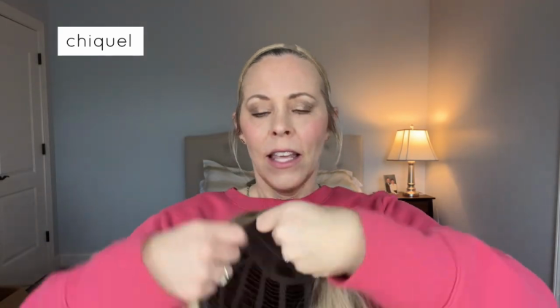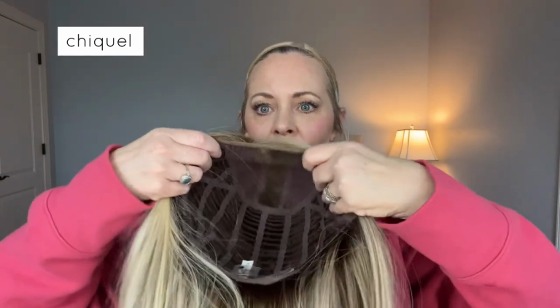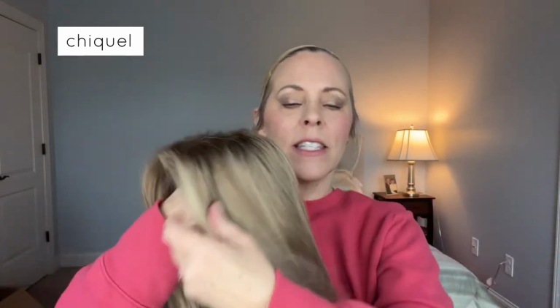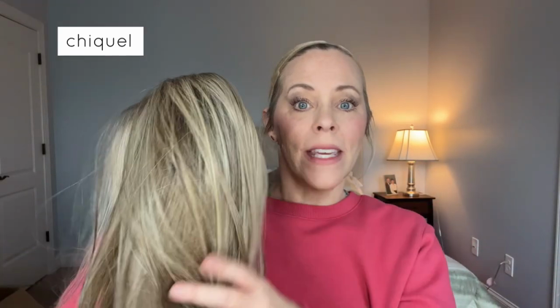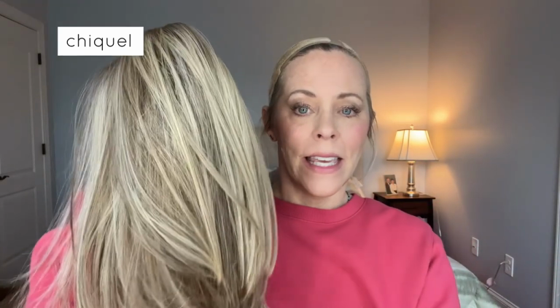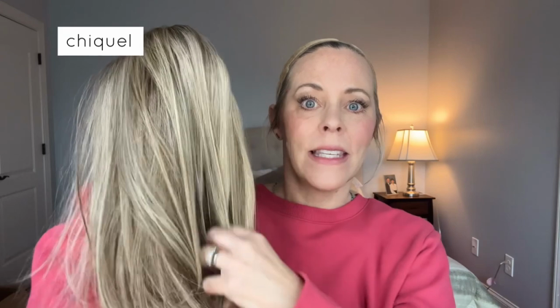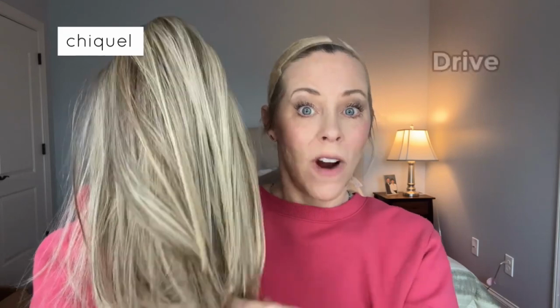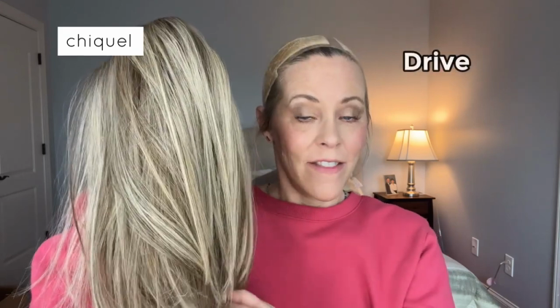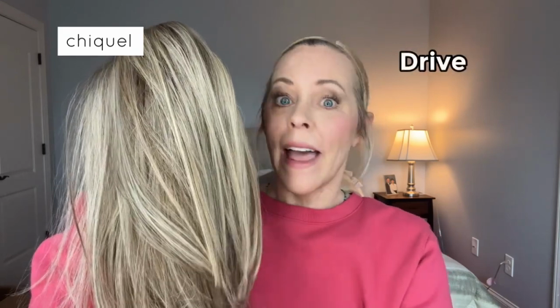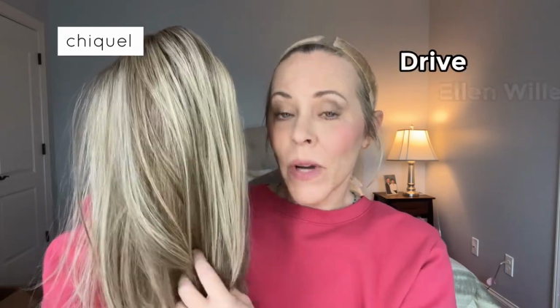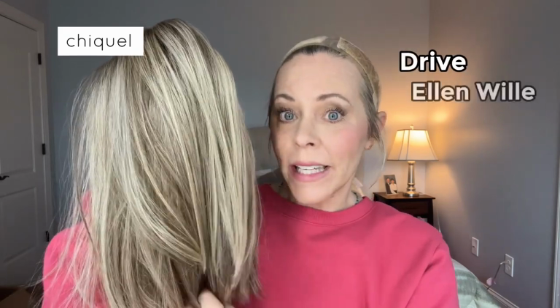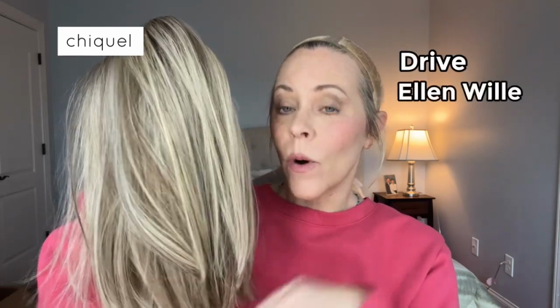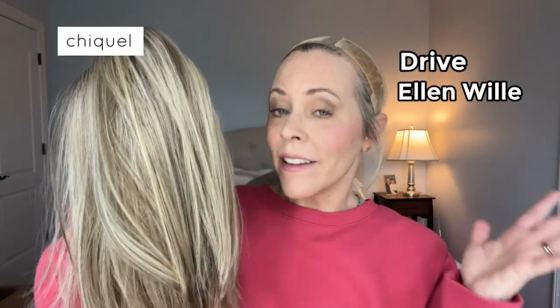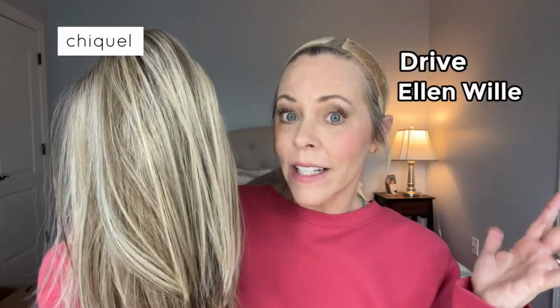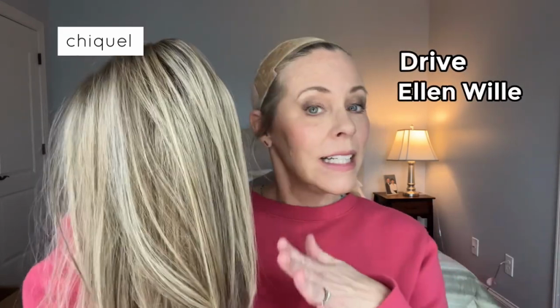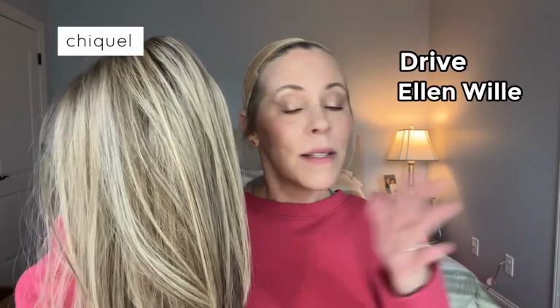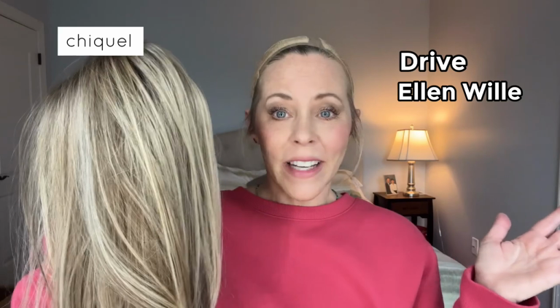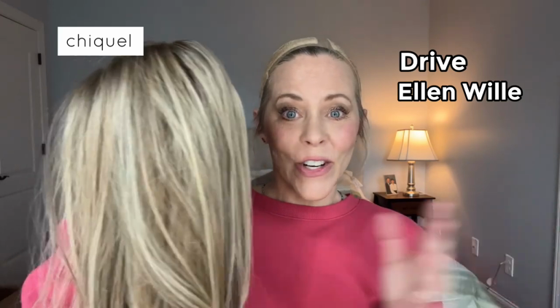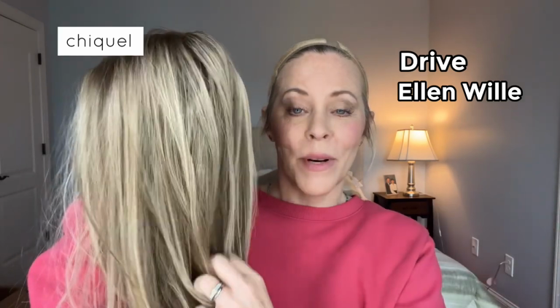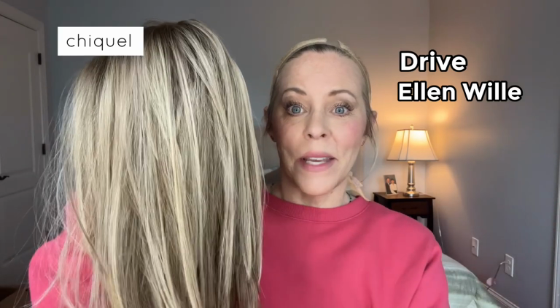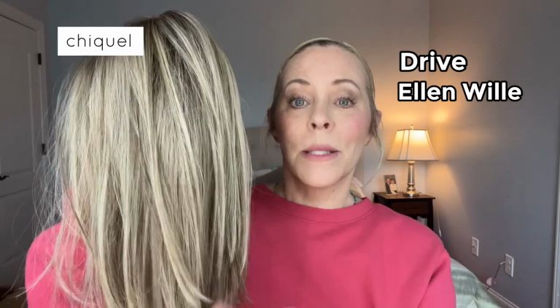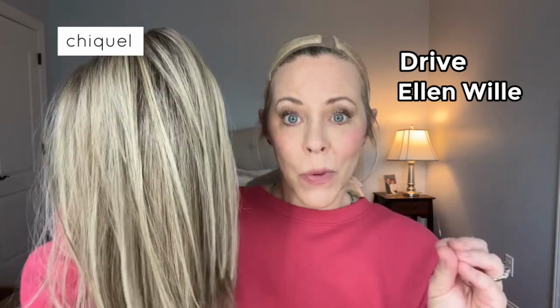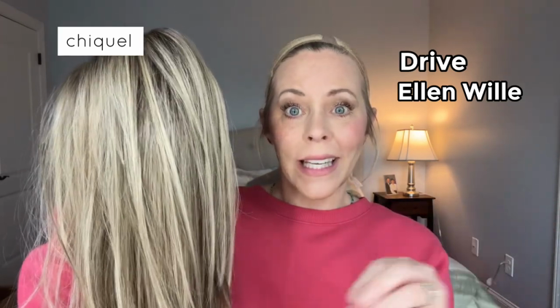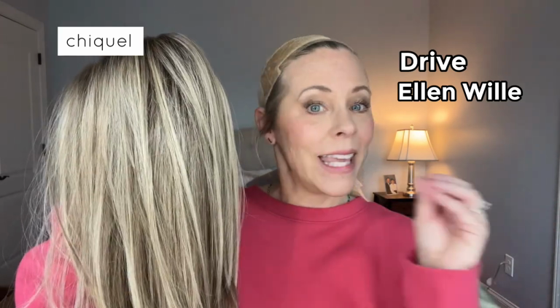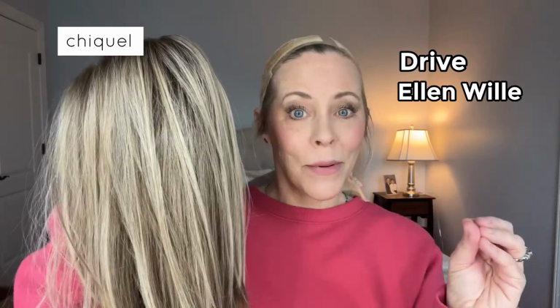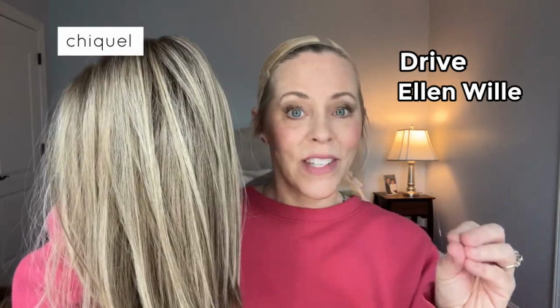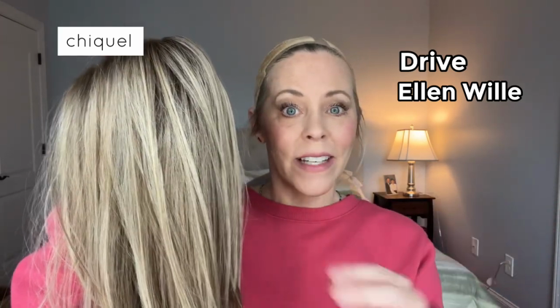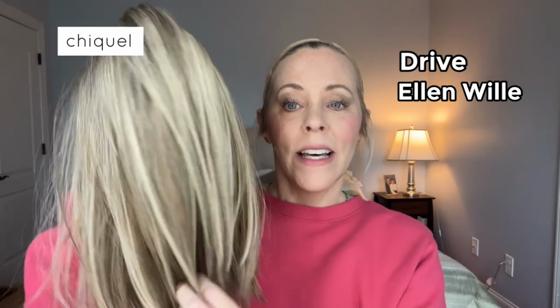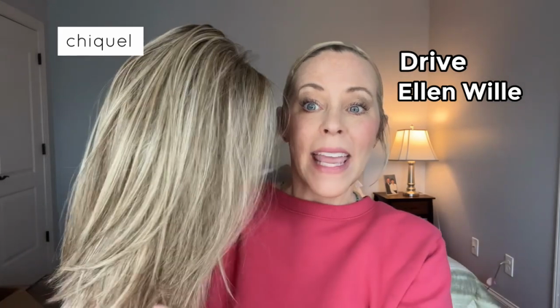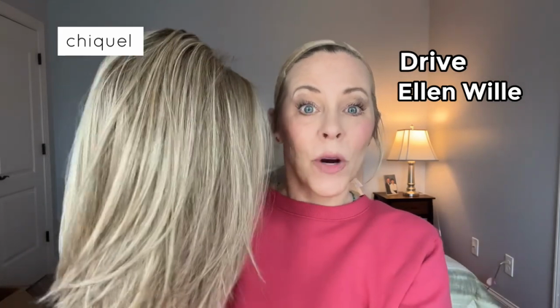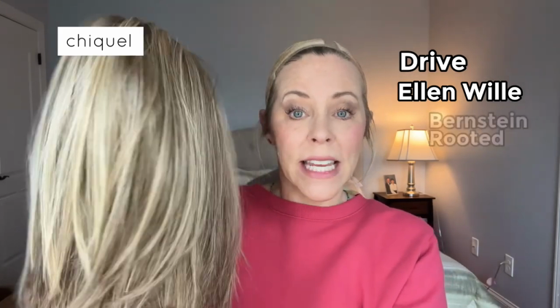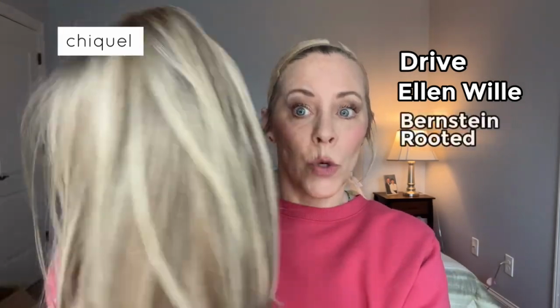Just look at this. This is Drive by Ellen Wille — not exactly sure how to pronounce it, spelled W-I-L-L-I-E. I think people pronounce it Villa.